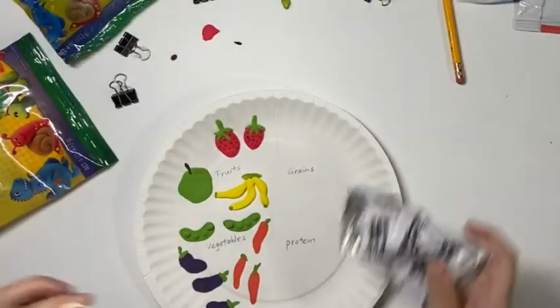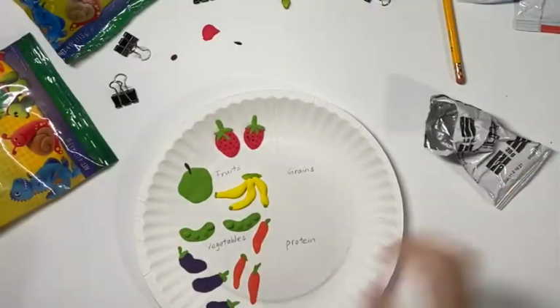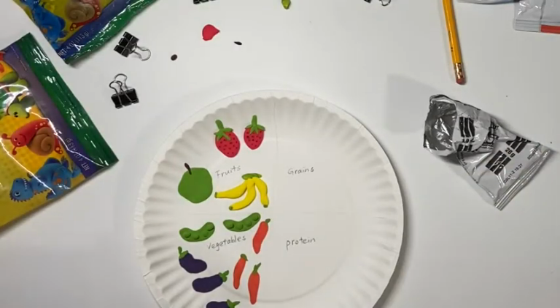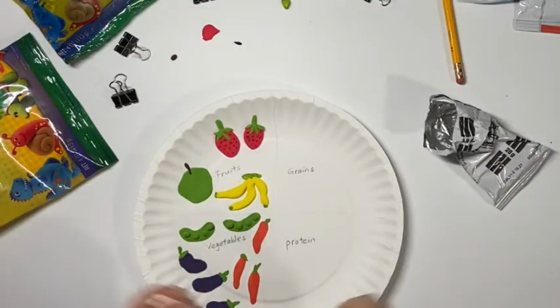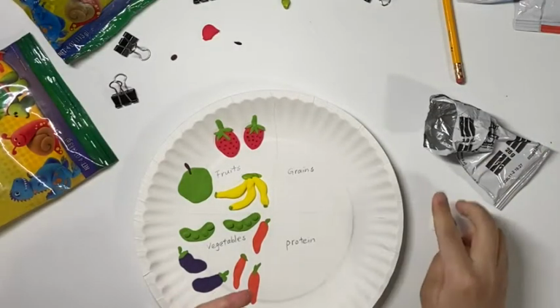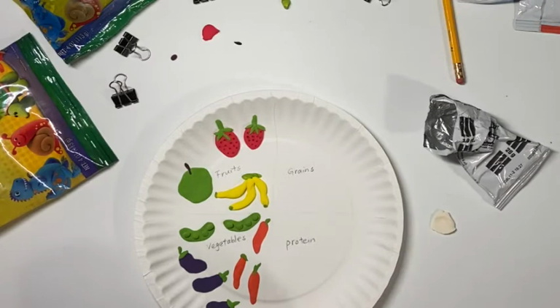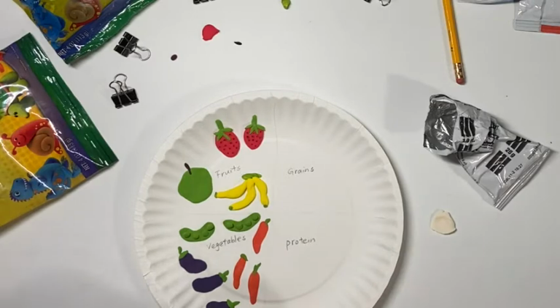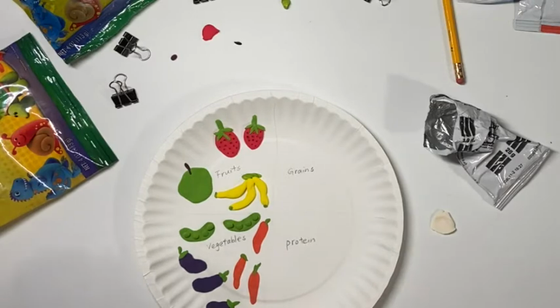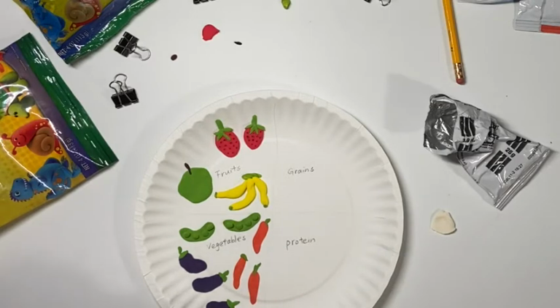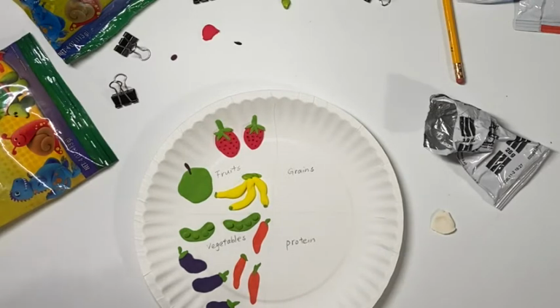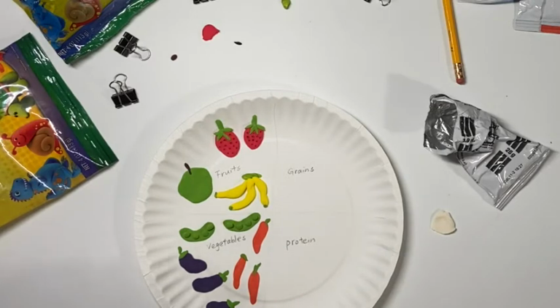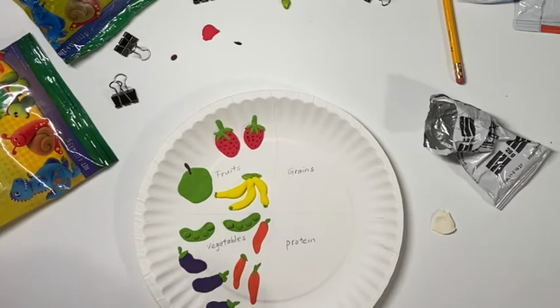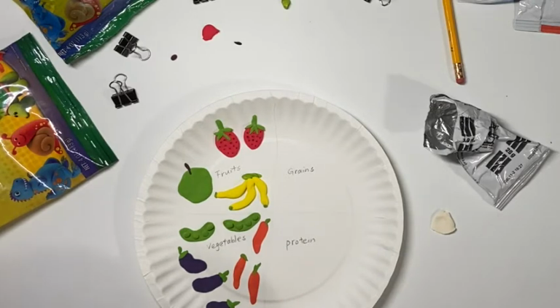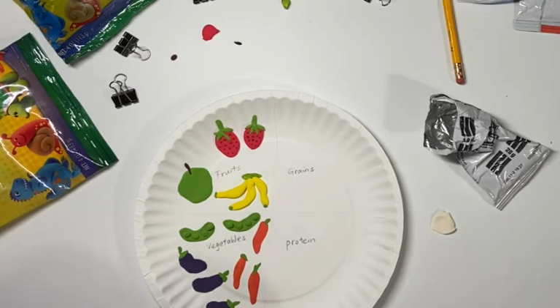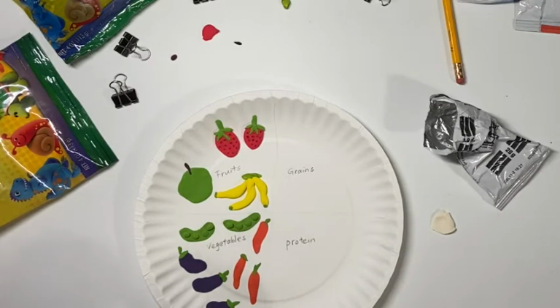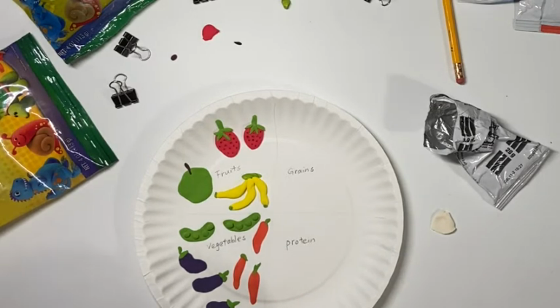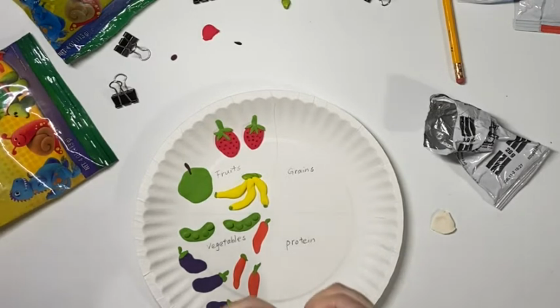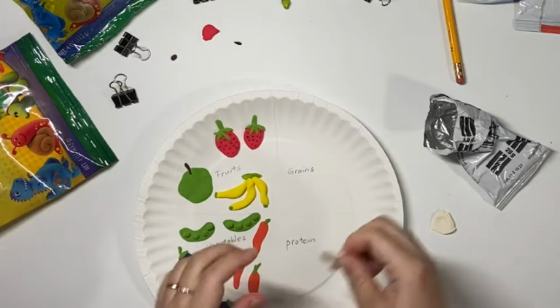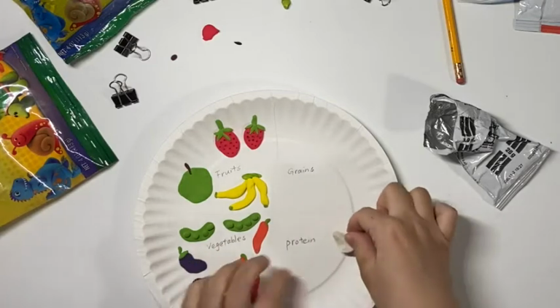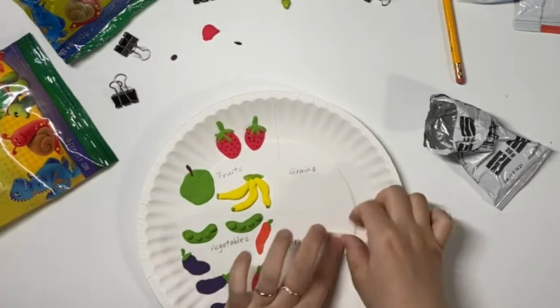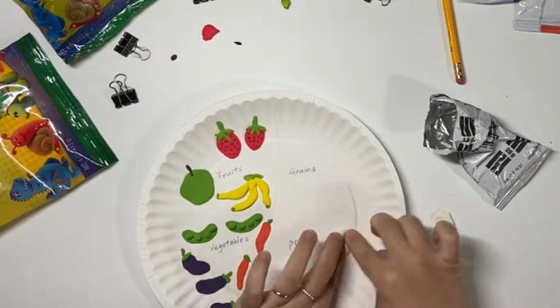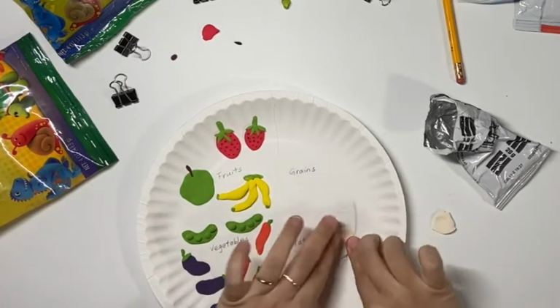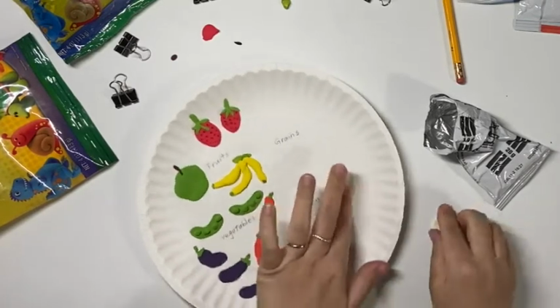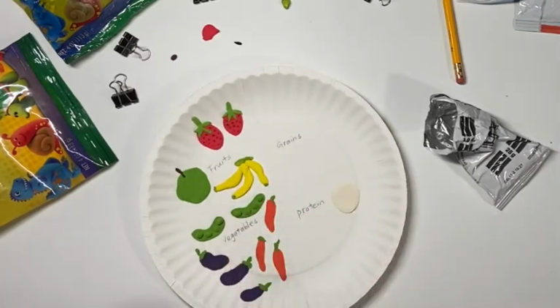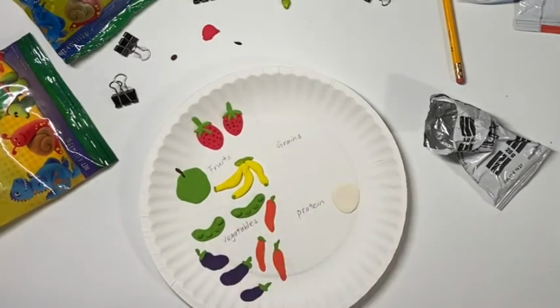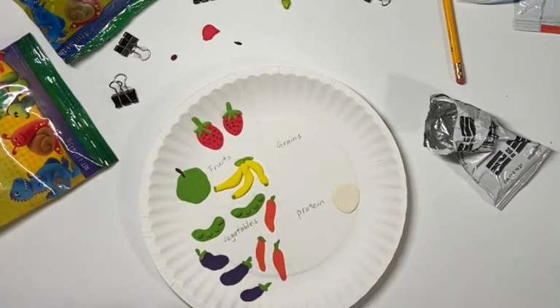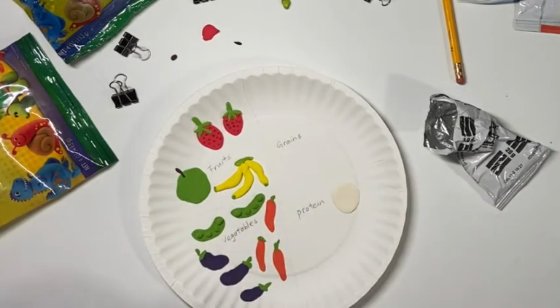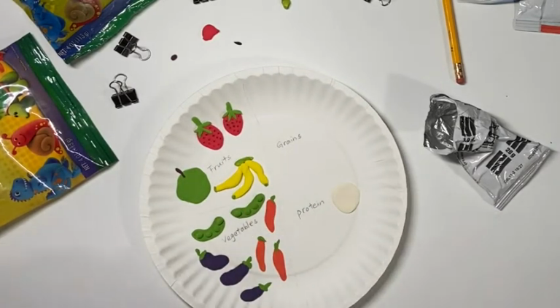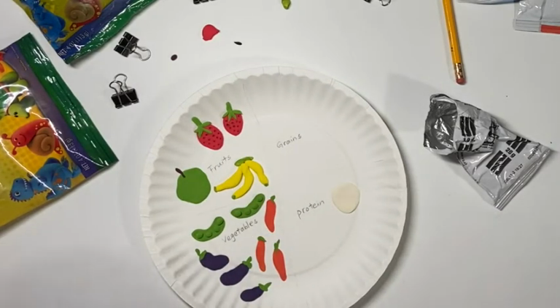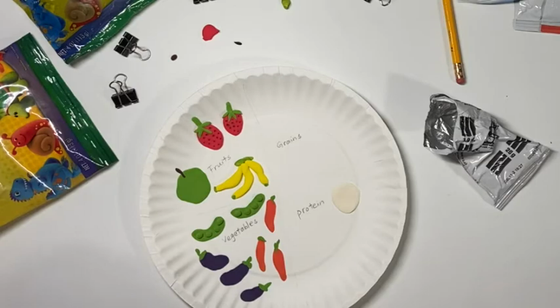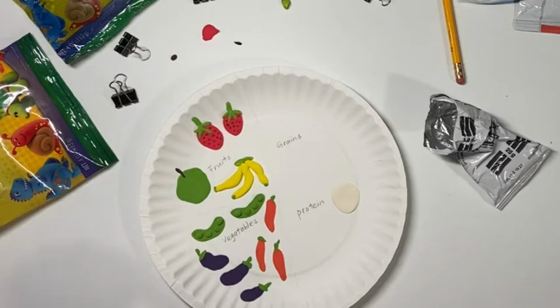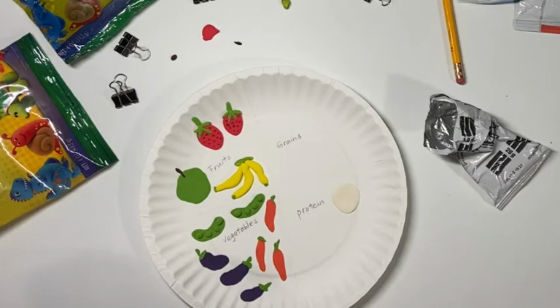Now I move on to my protein section. First, I'm going to make two sunny-side-up eggs. You may make scrambled eggs or hard-boiled eggs — any way of preparing eggs that you like.